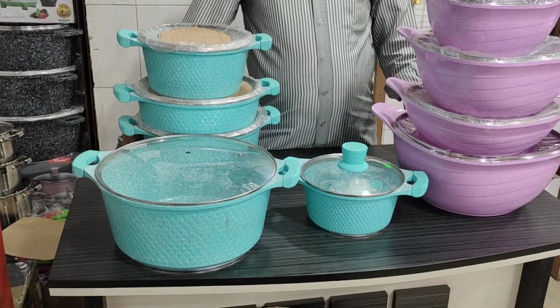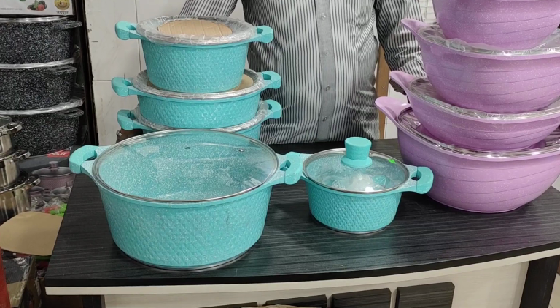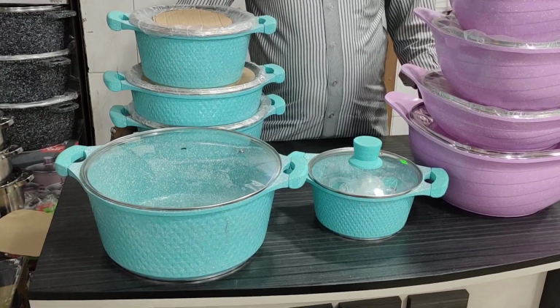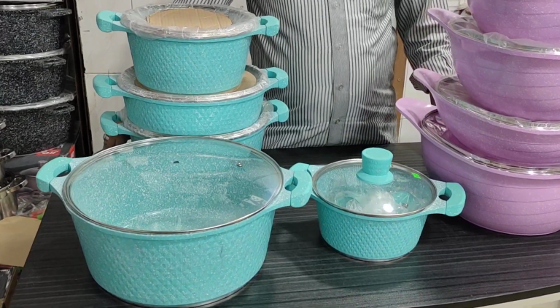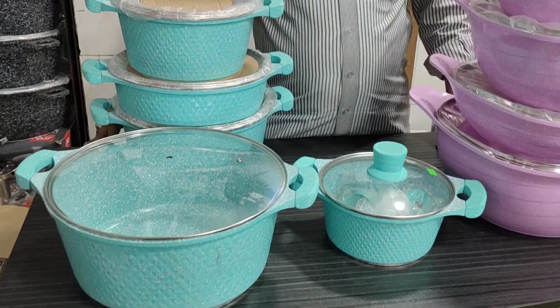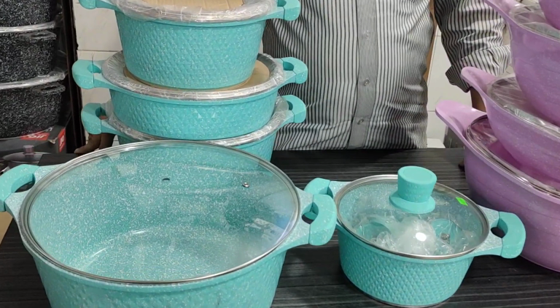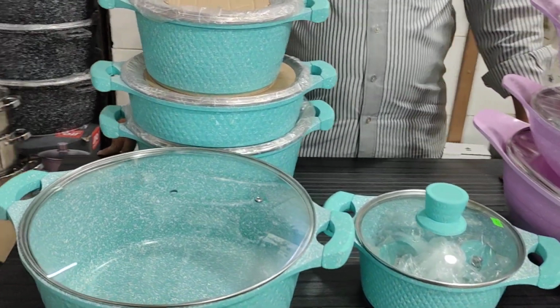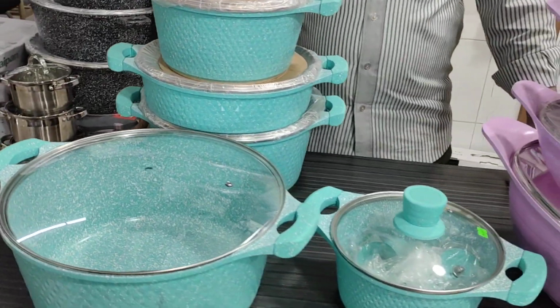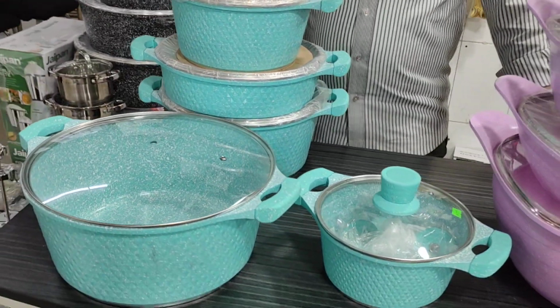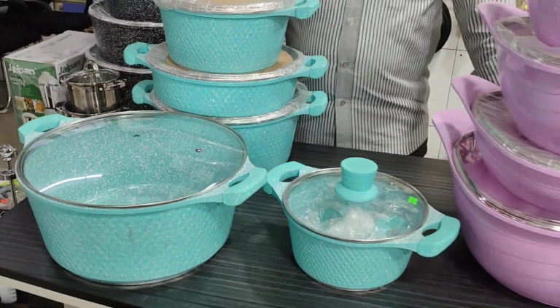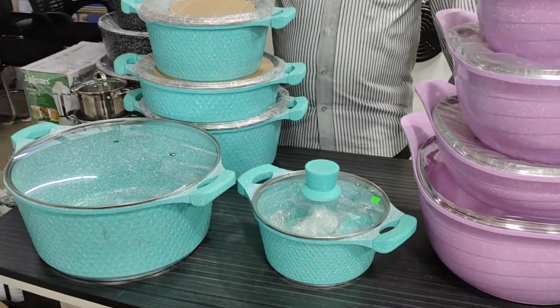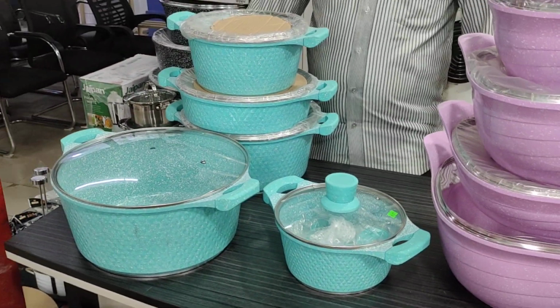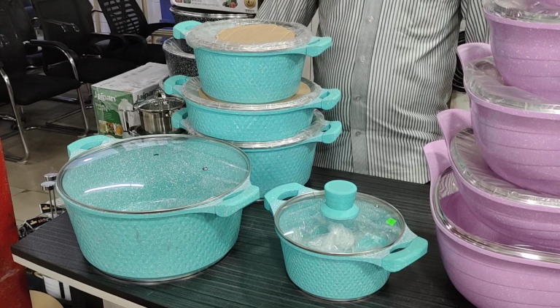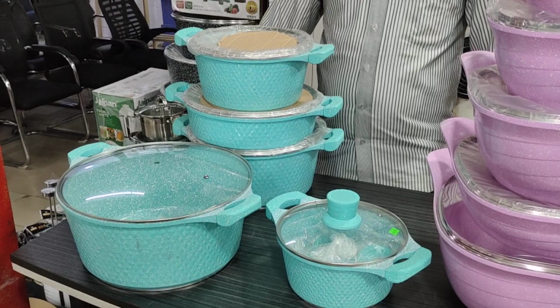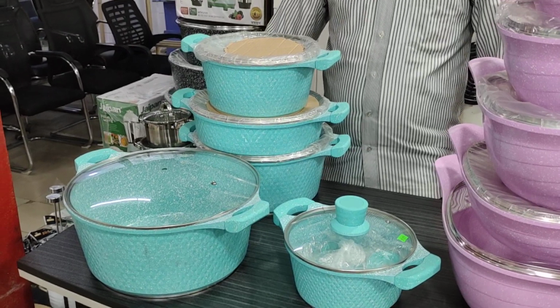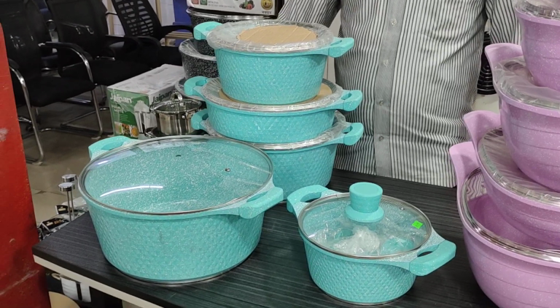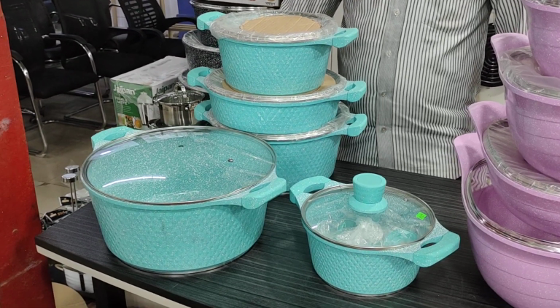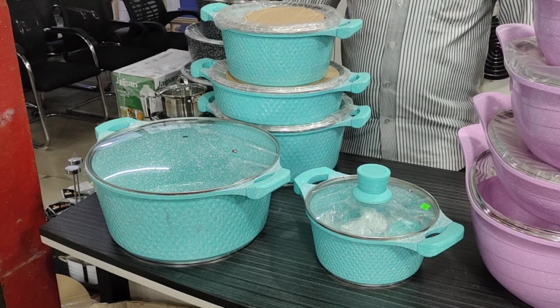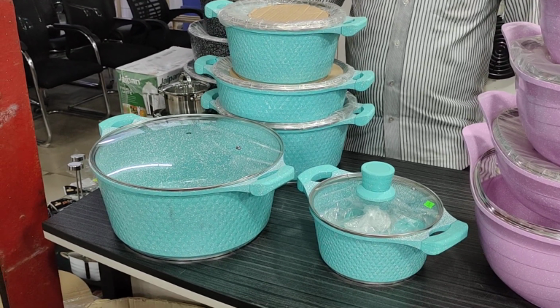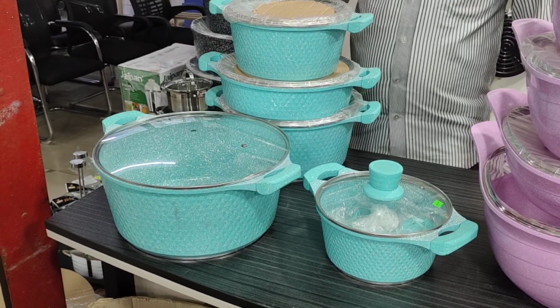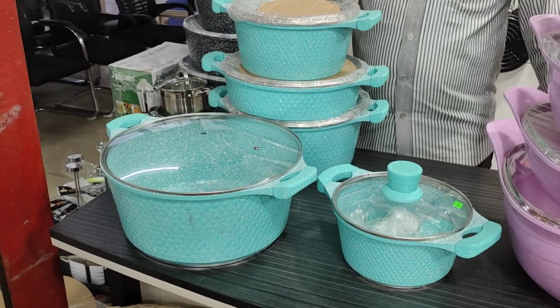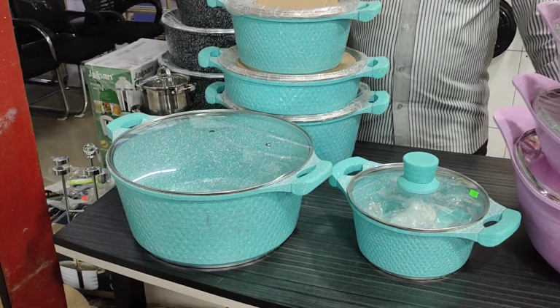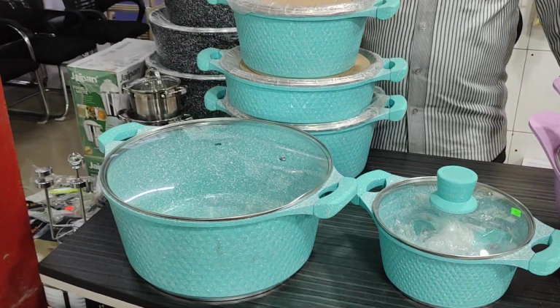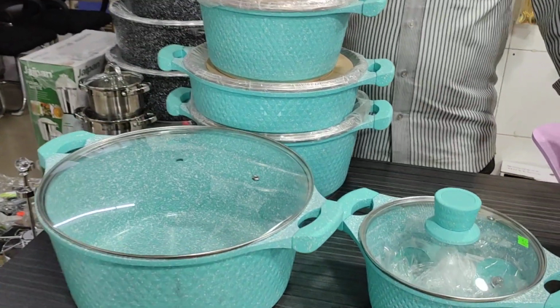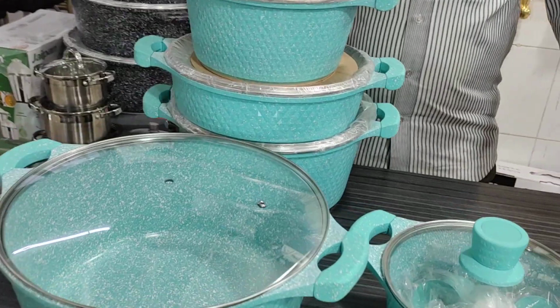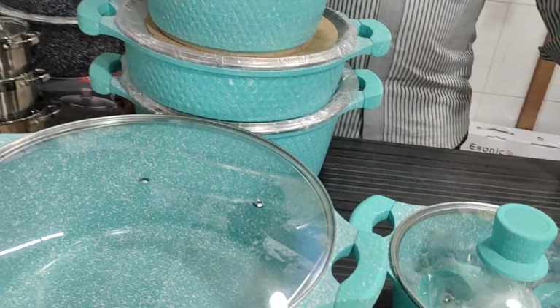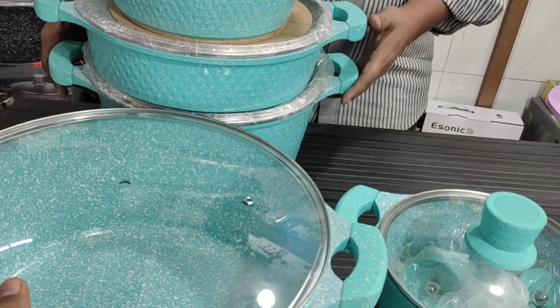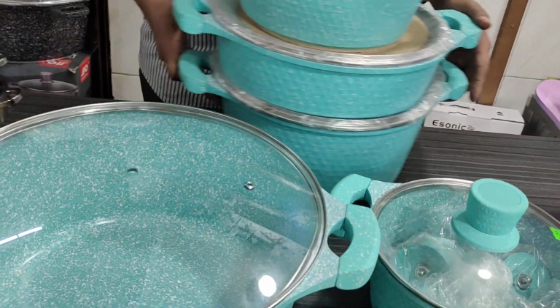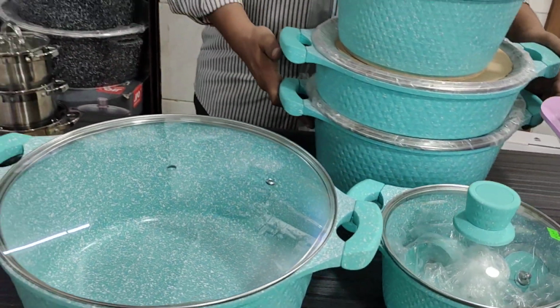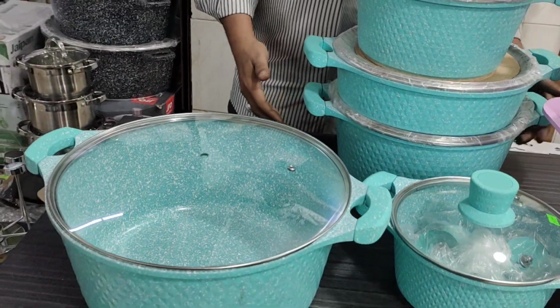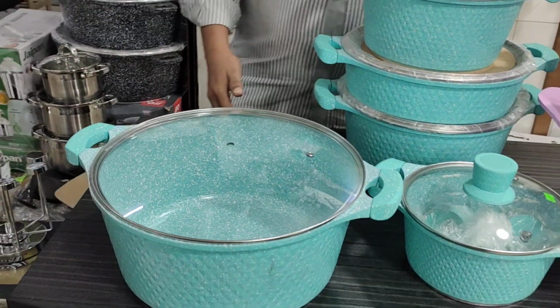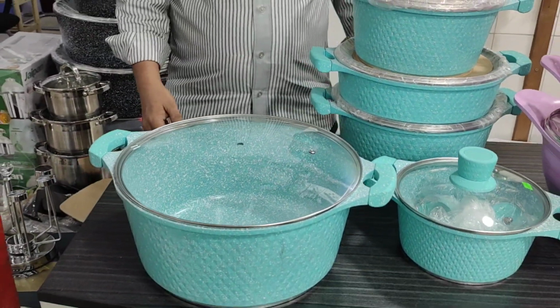So friends, let's see this set of 10 pieces of paste color — it's a very good color. What brand is this? This is GeoBand.